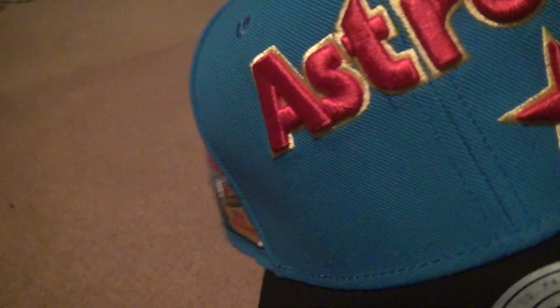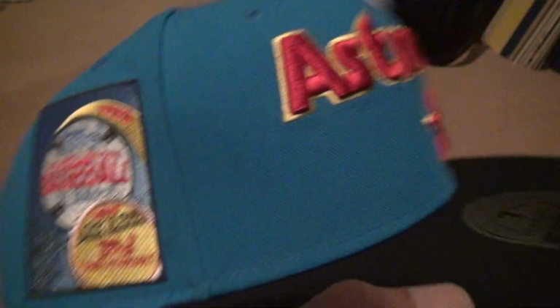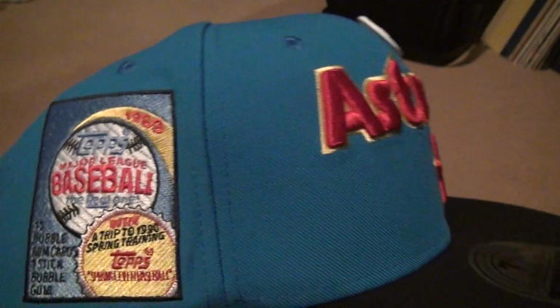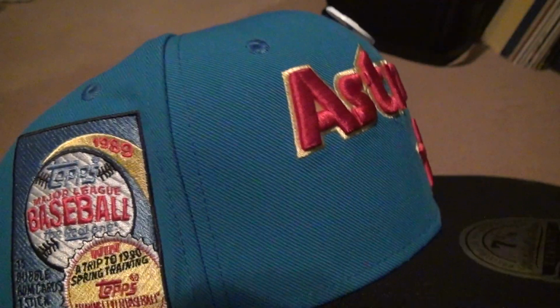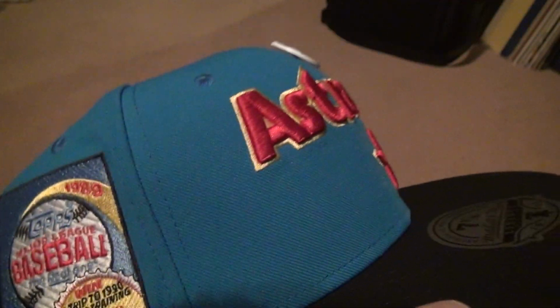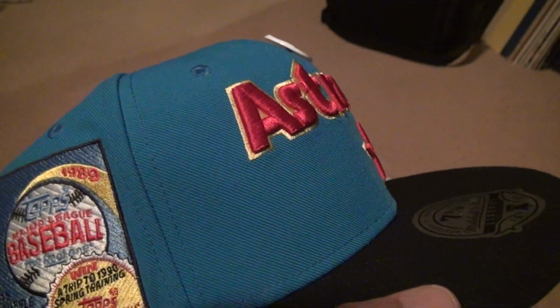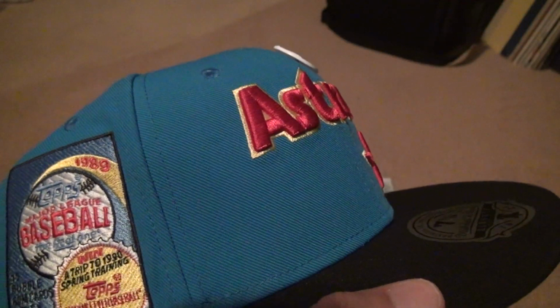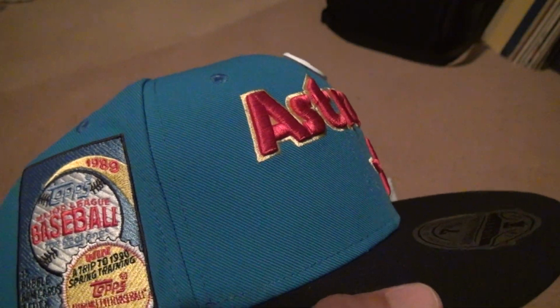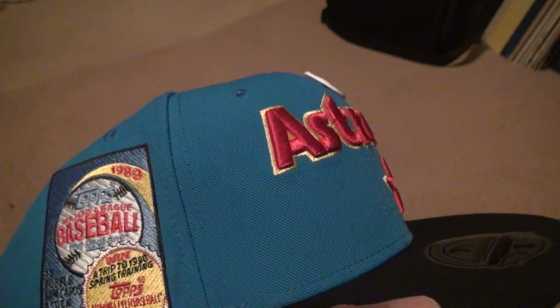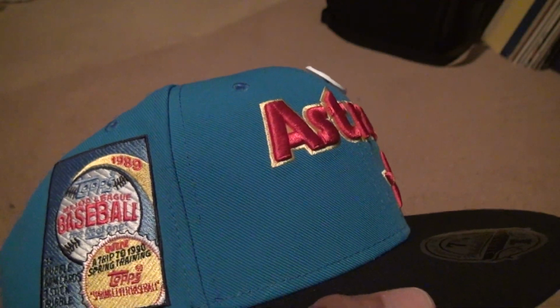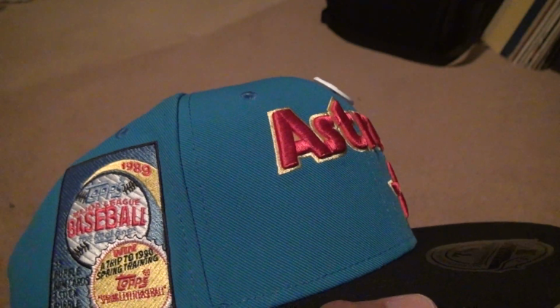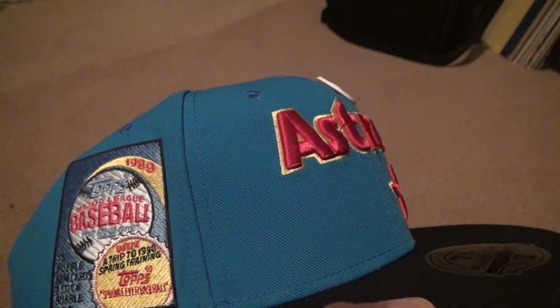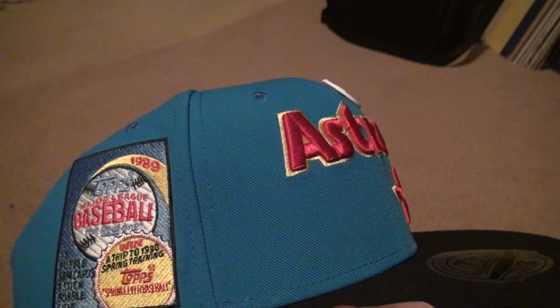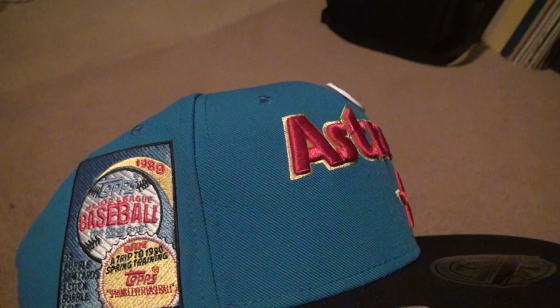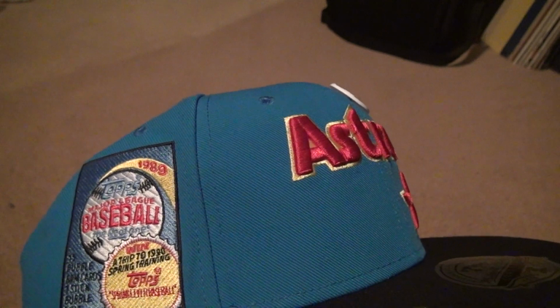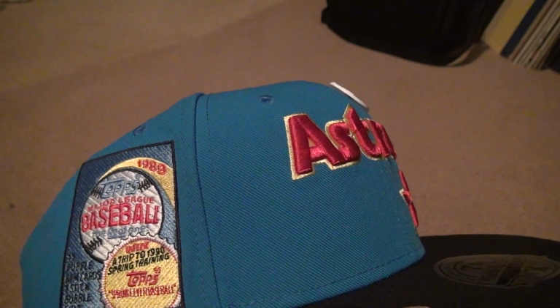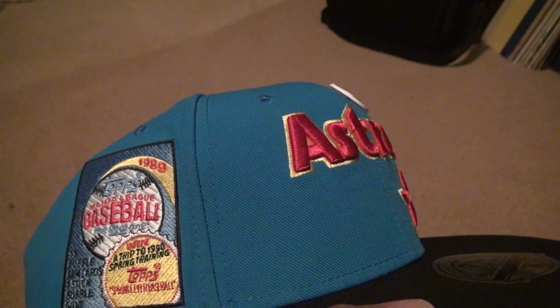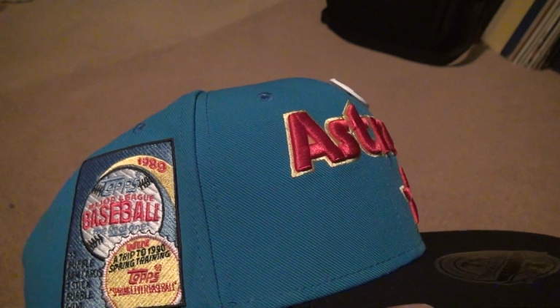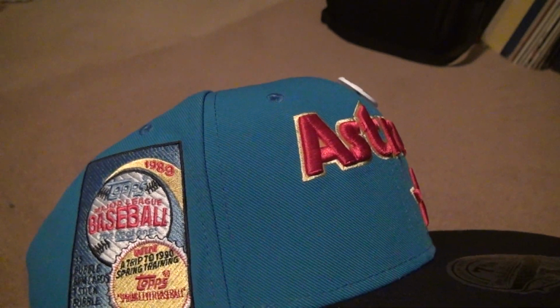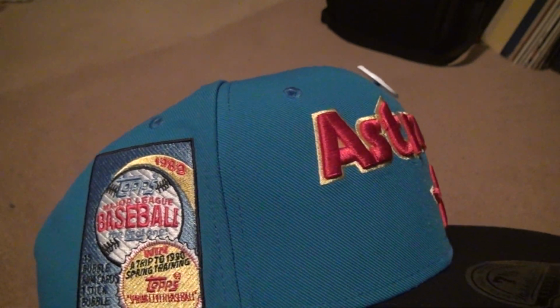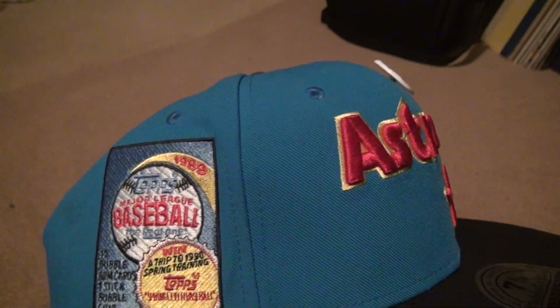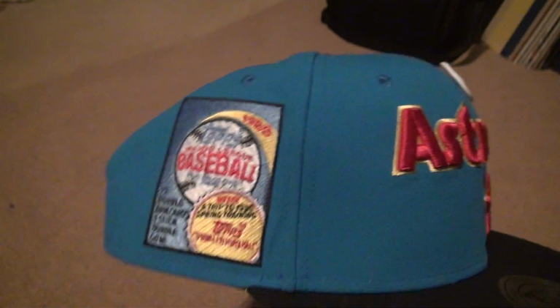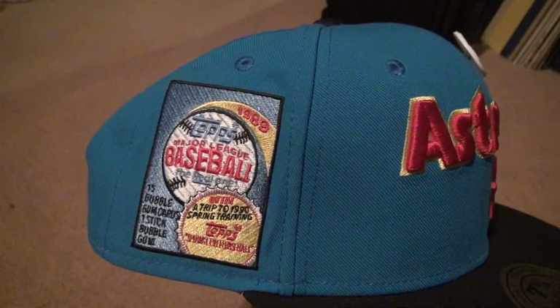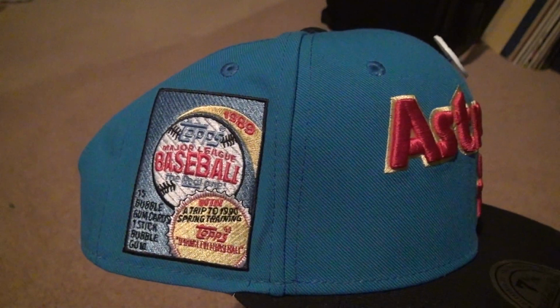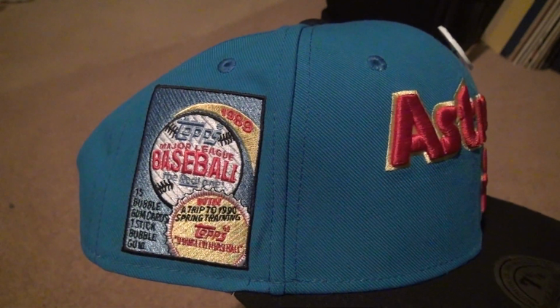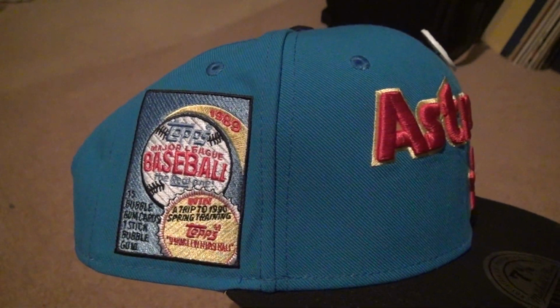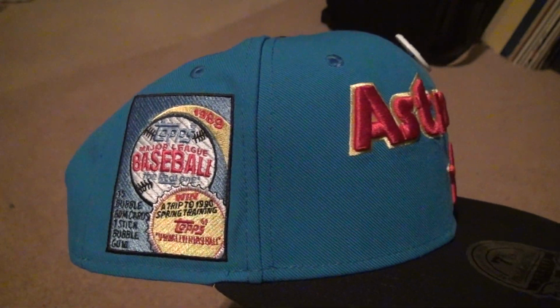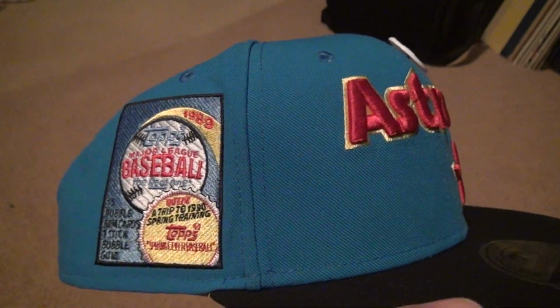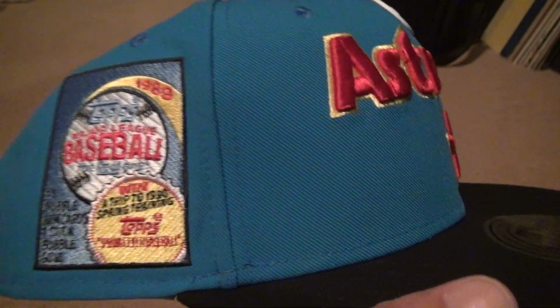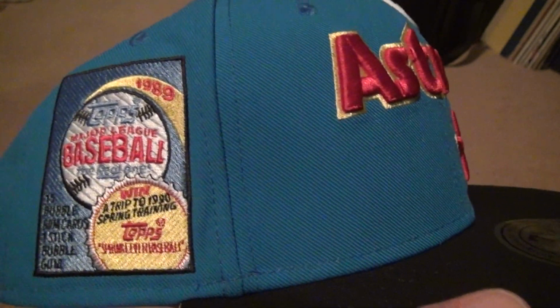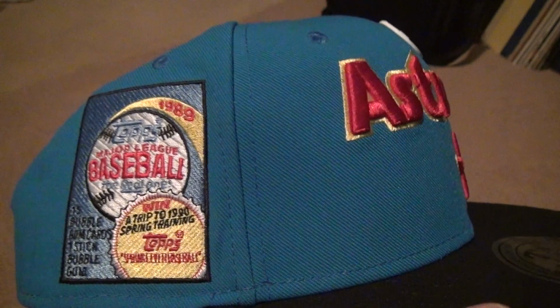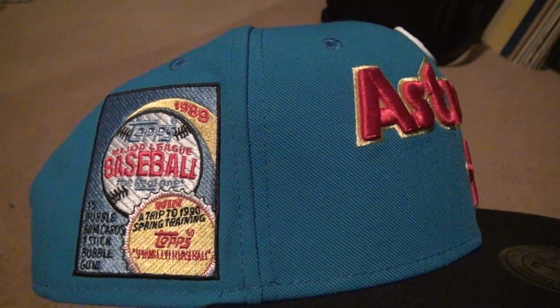This is an Astros hat — Houston Astros. It has the Topps baseball in the back. 1989. All kinds of stuff on here.